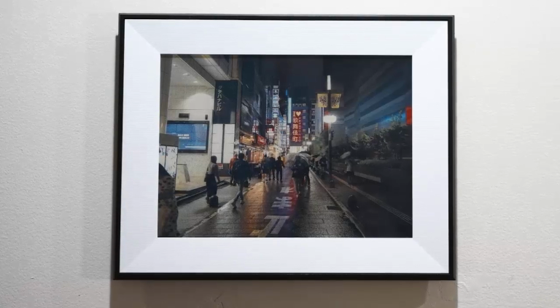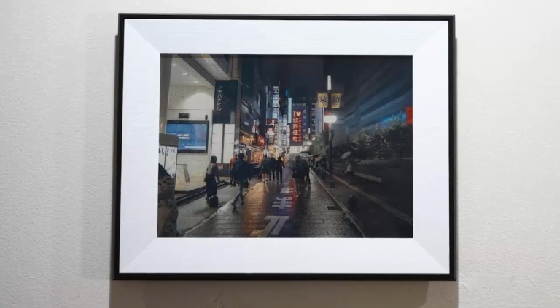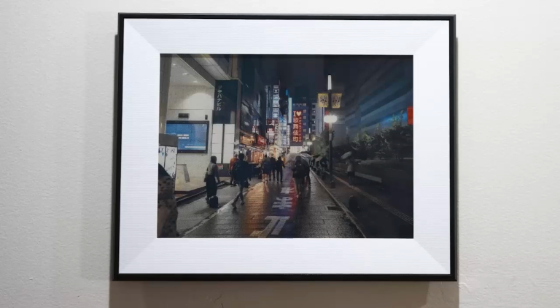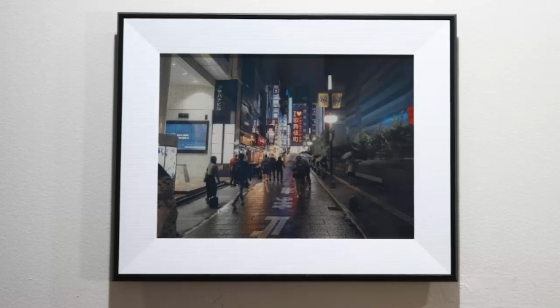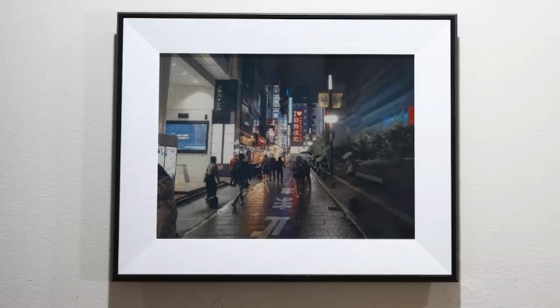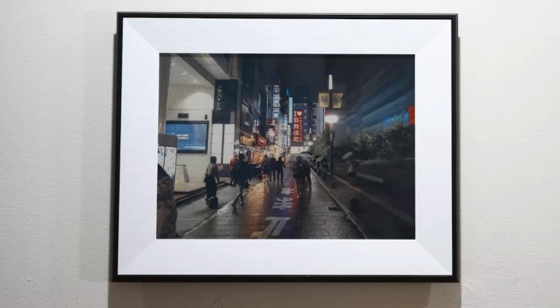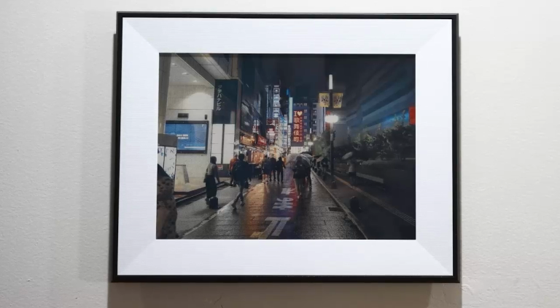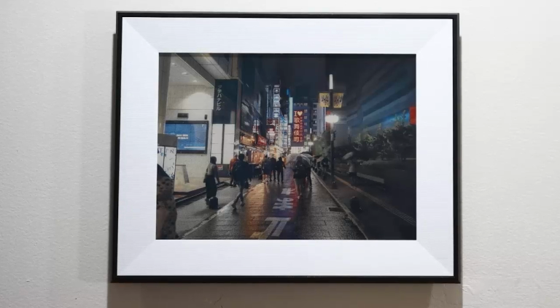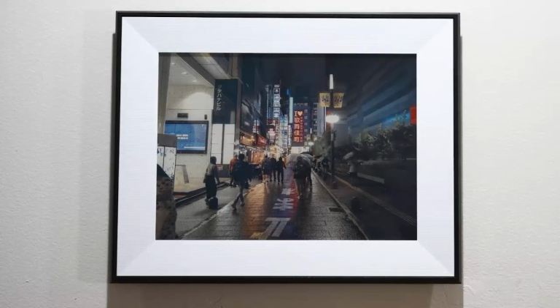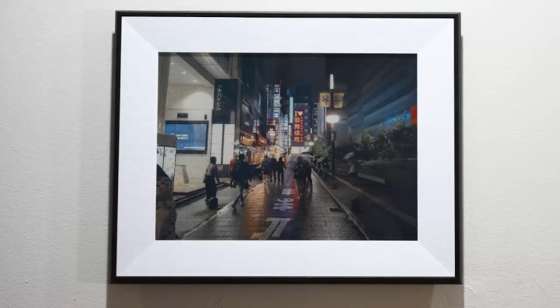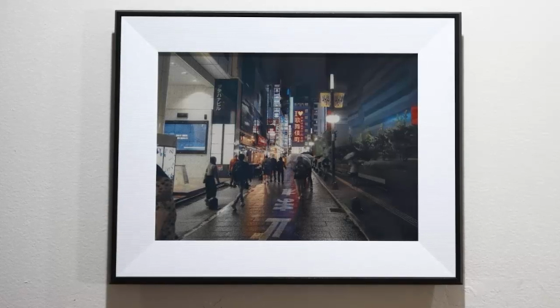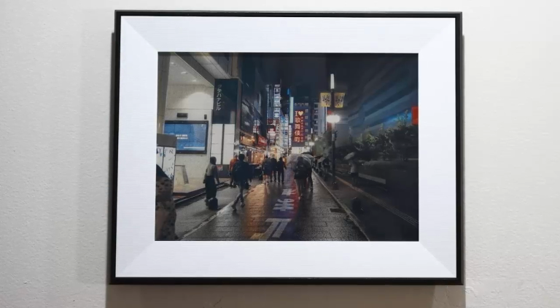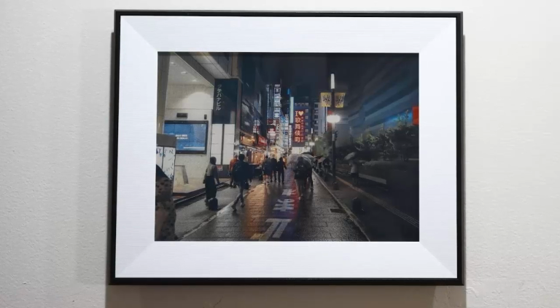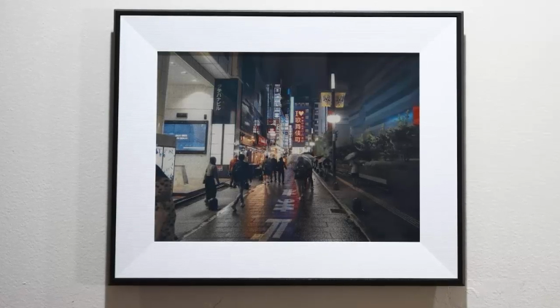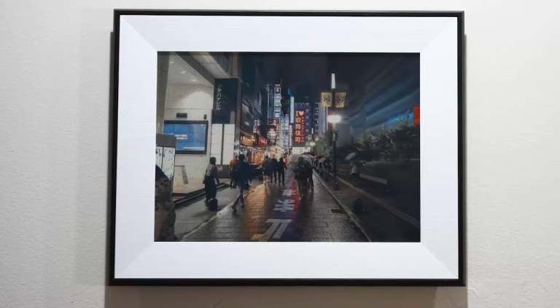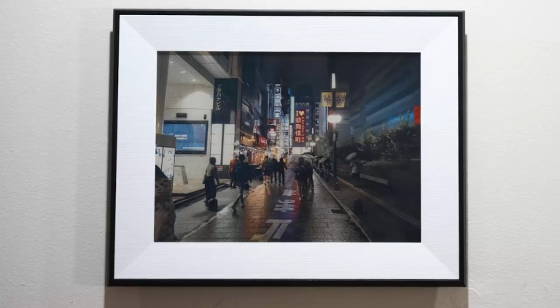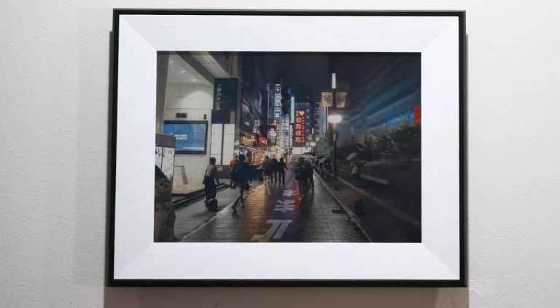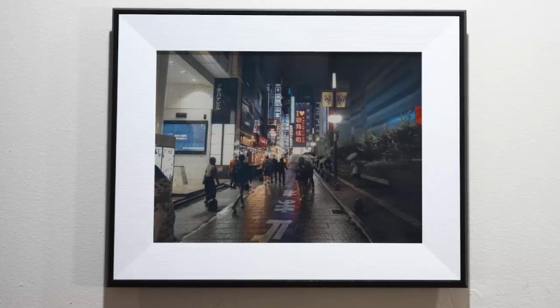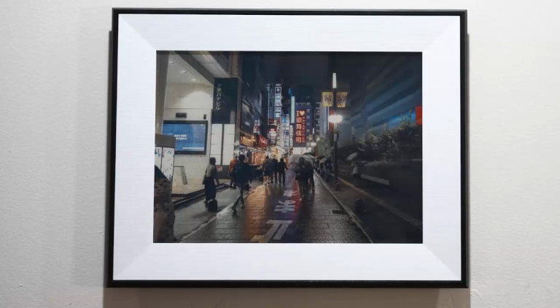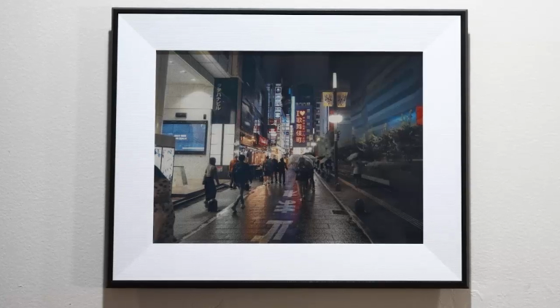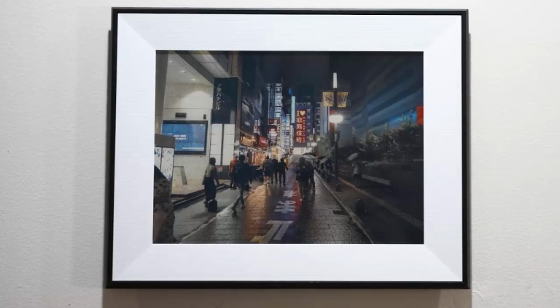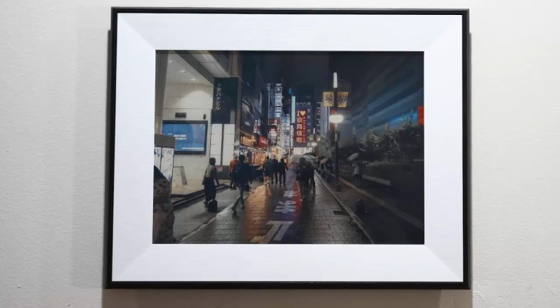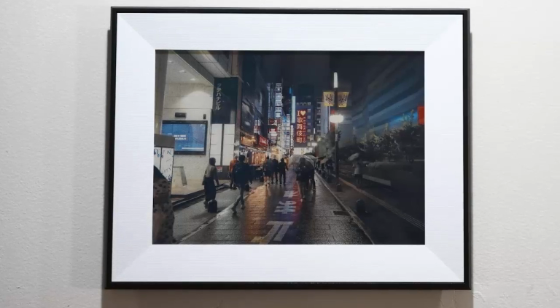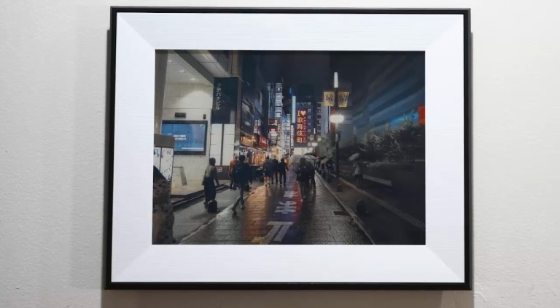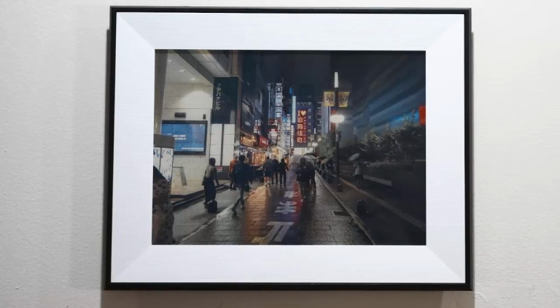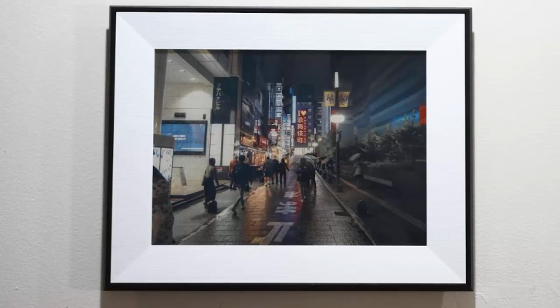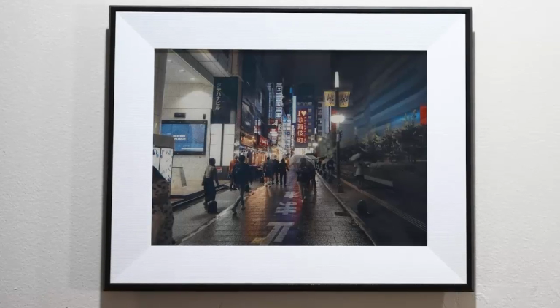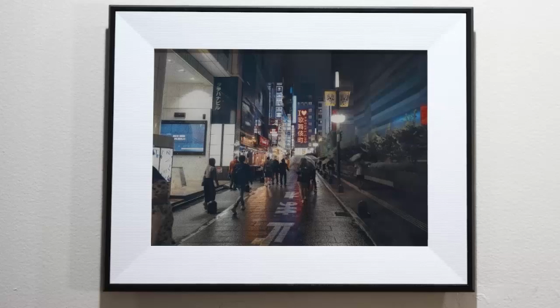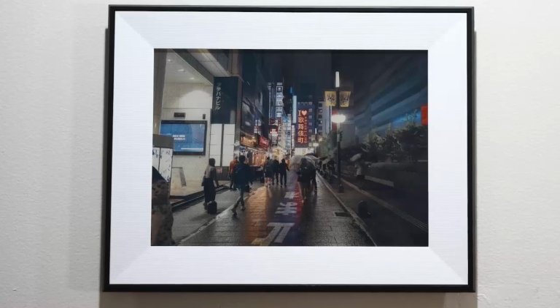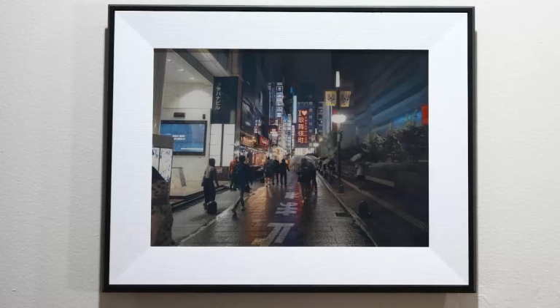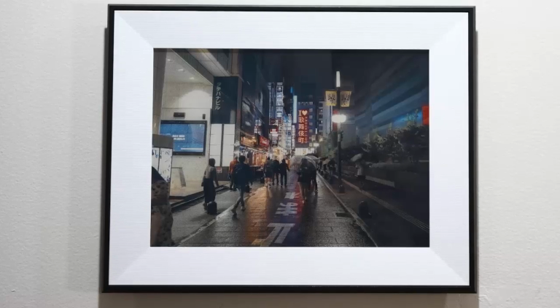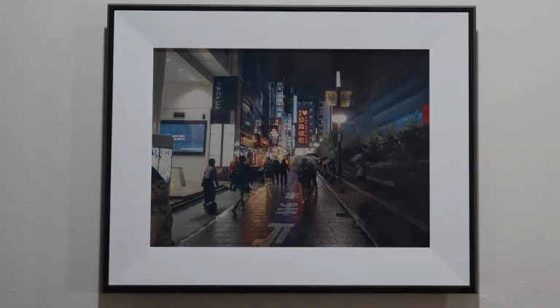At five hundred dollars, it's more than a gadget — it's a statement piece, a promise that innovation can be subtle, sustainable, and beautiful. The Aura Ink isn't just displaying images; it's displaying emotion, one moment at a time.